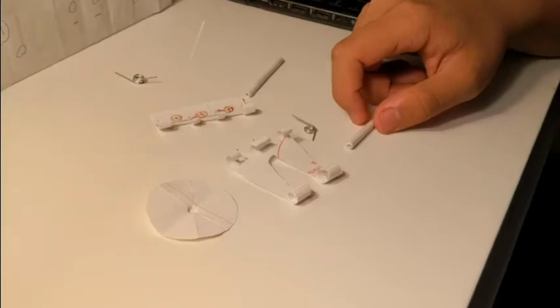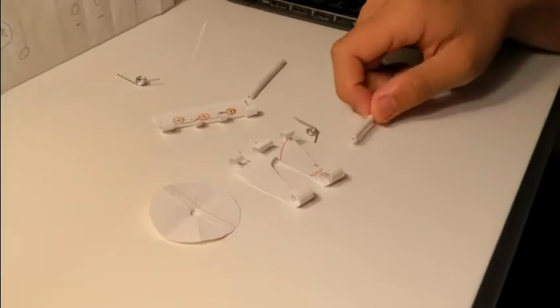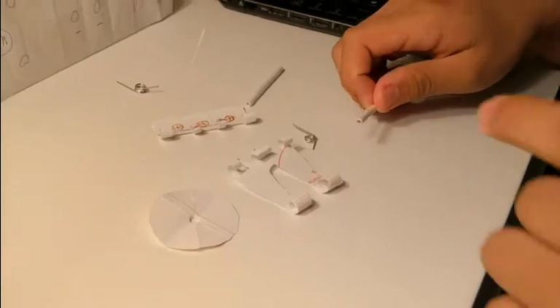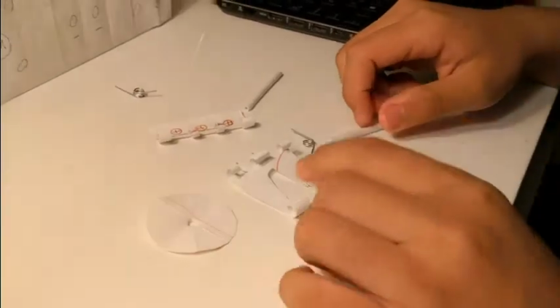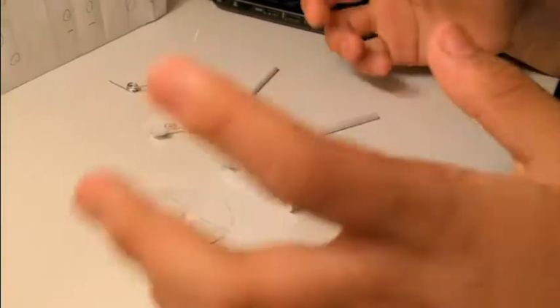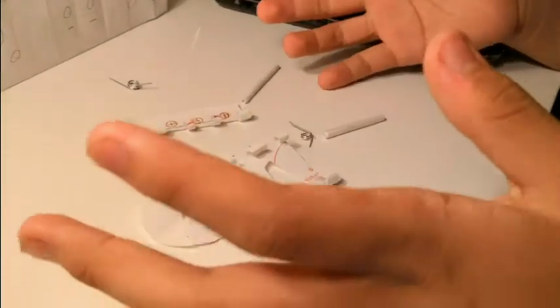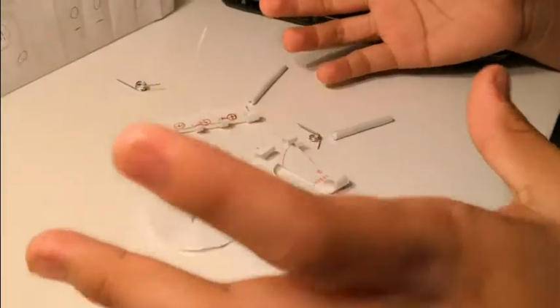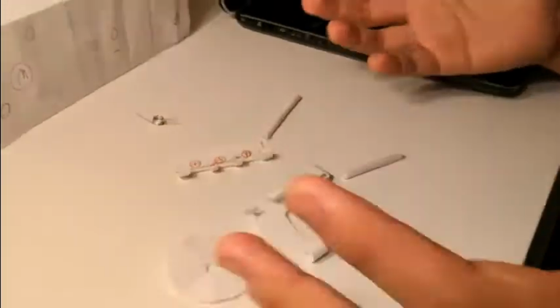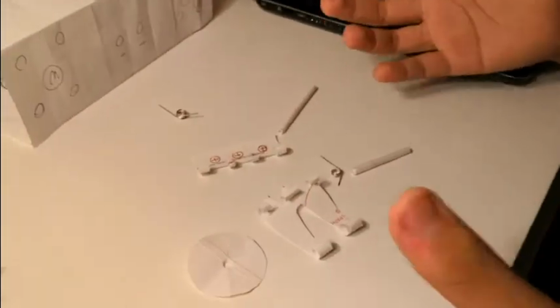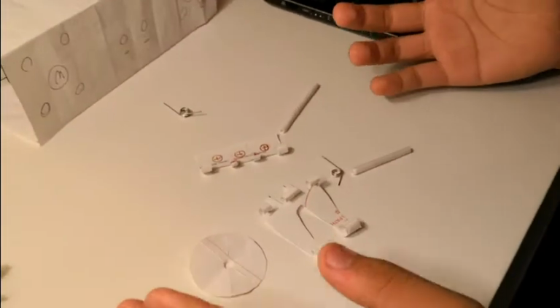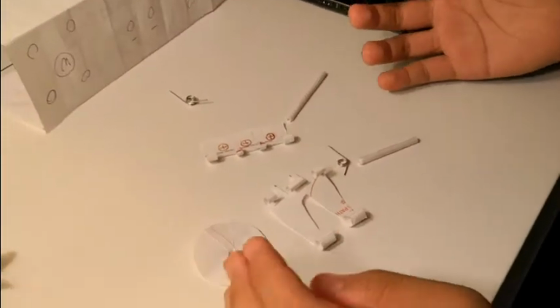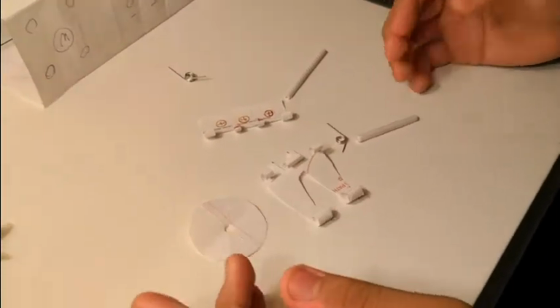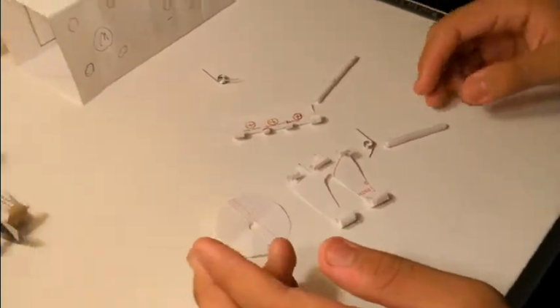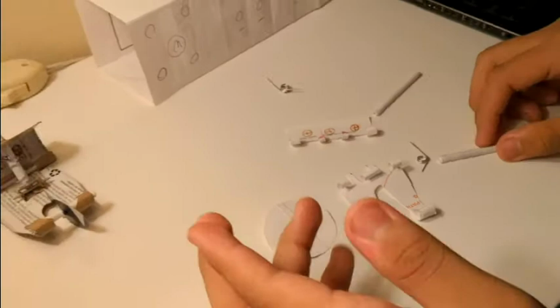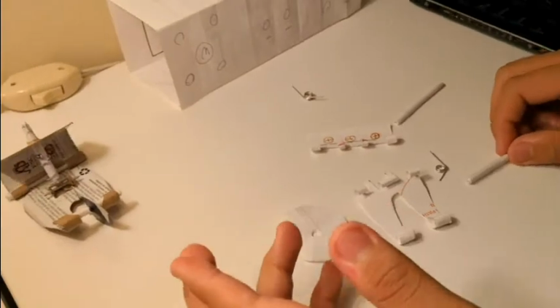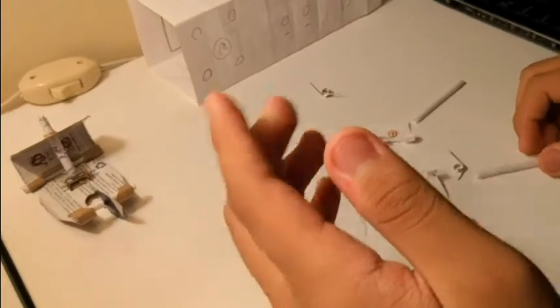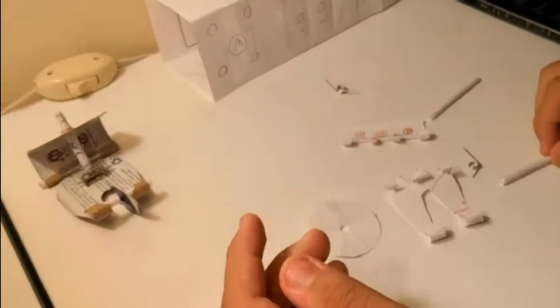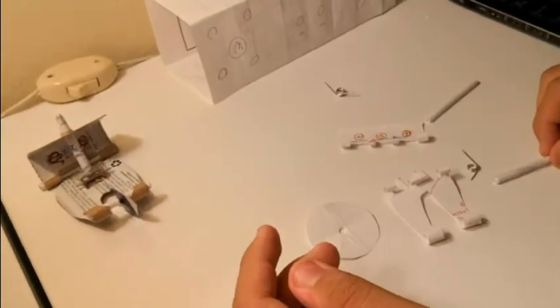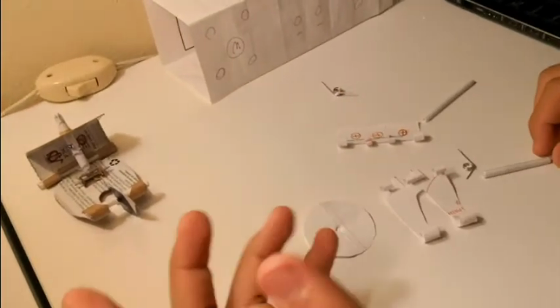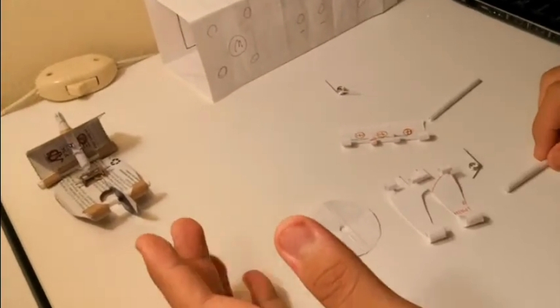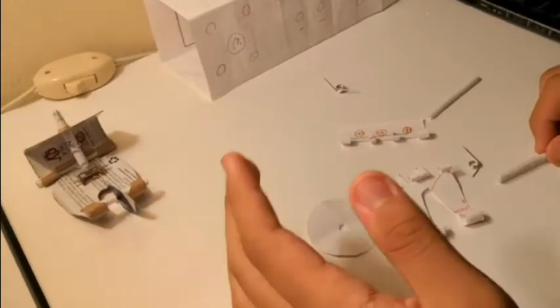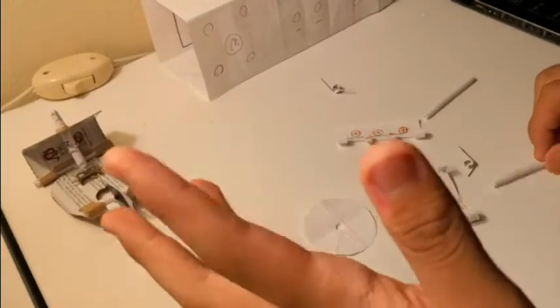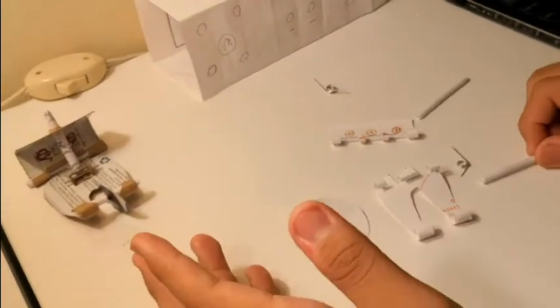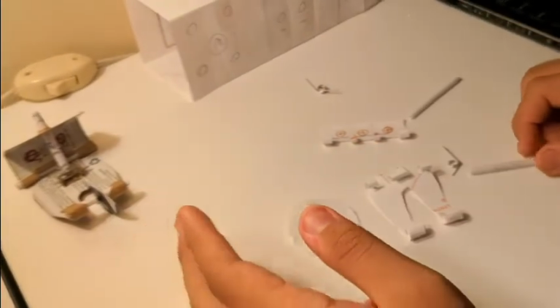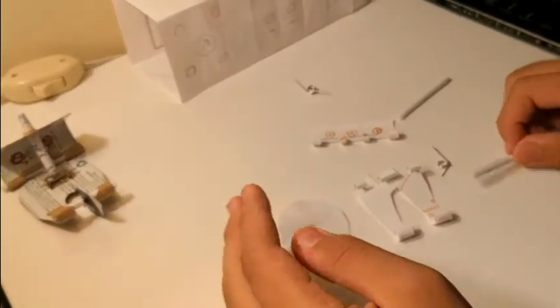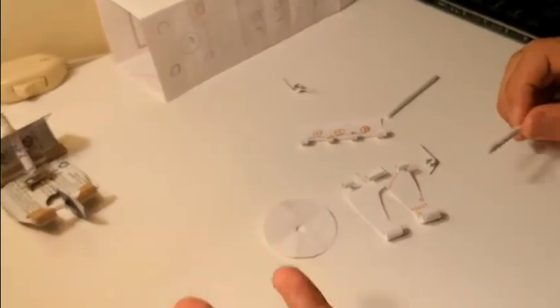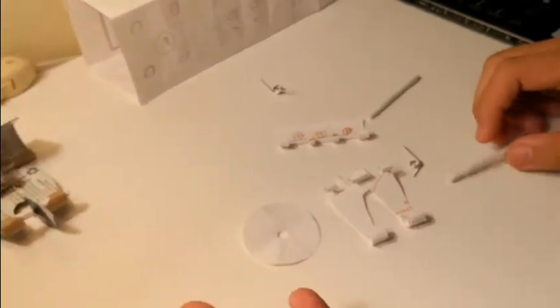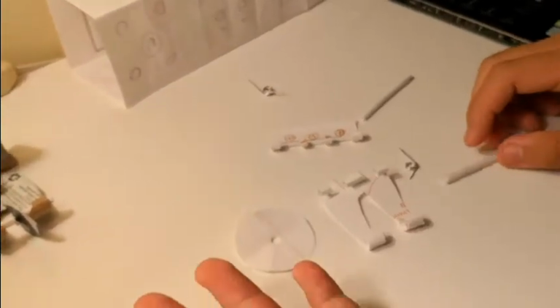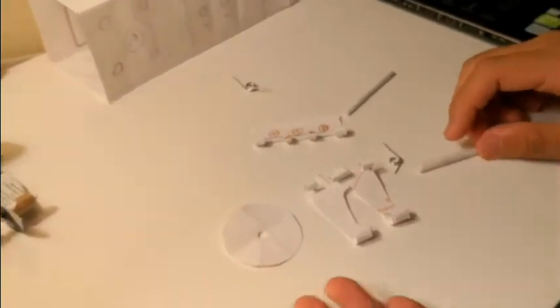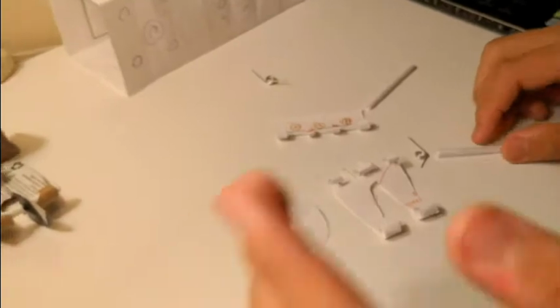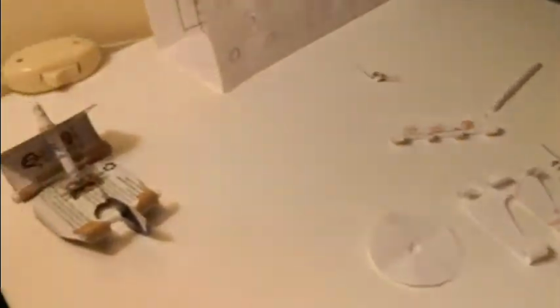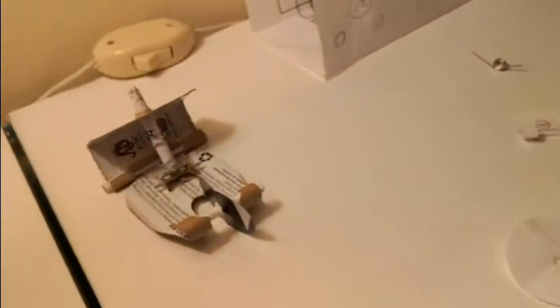Hi again. This is a video showcasing my second idea about how we can mount the odometry wheels onto our robot's drivetrain. If you haven't seen the last video, go ahead and check that out.